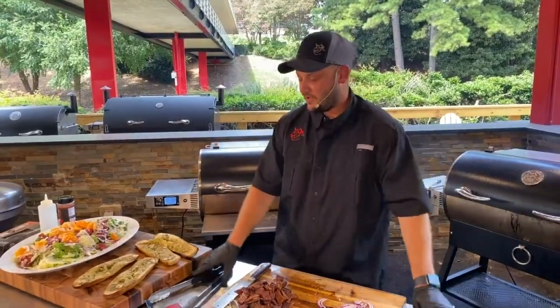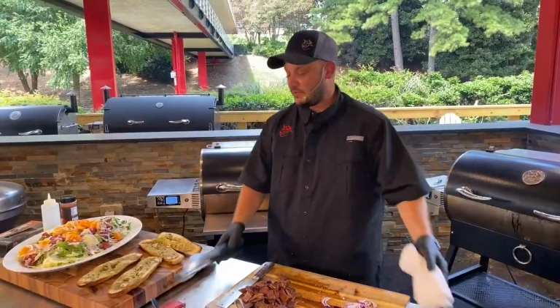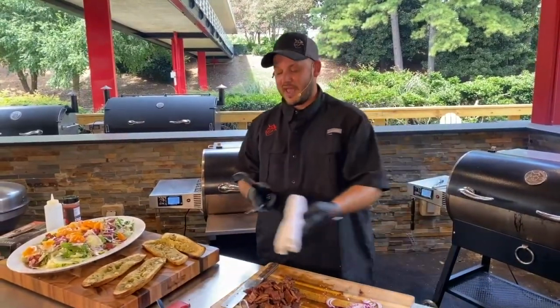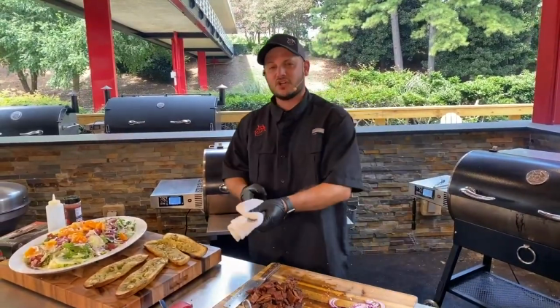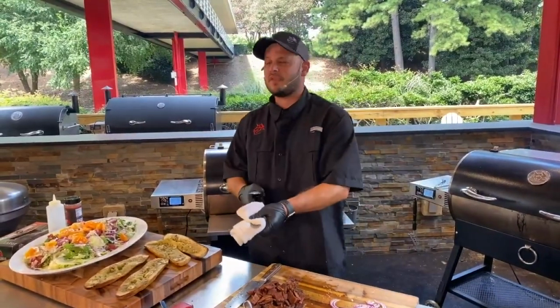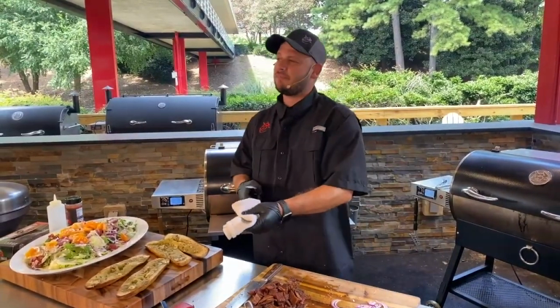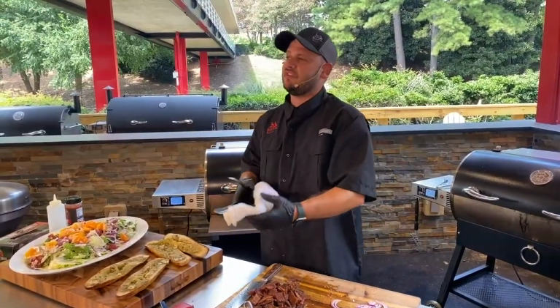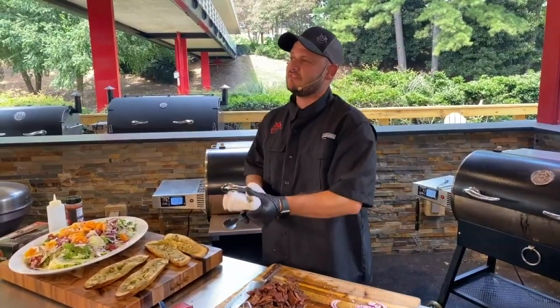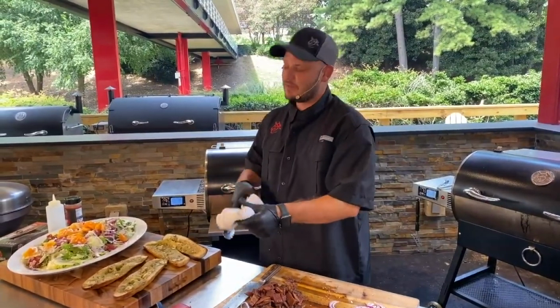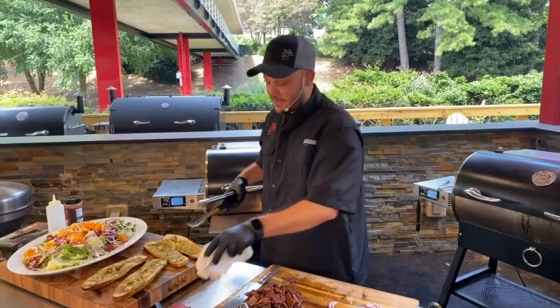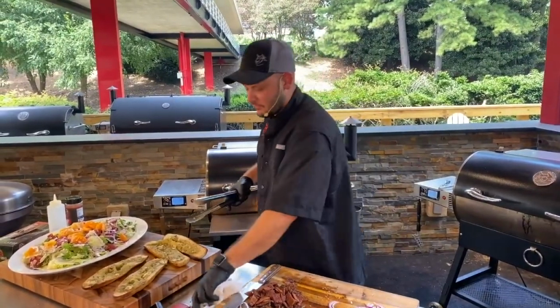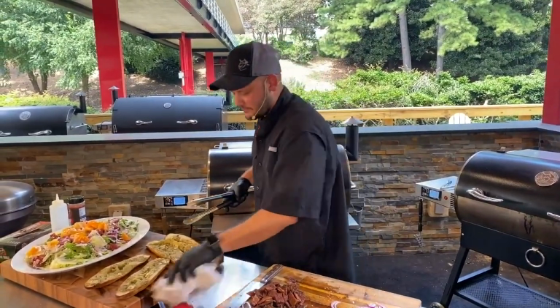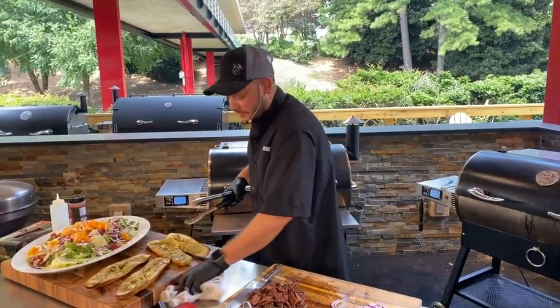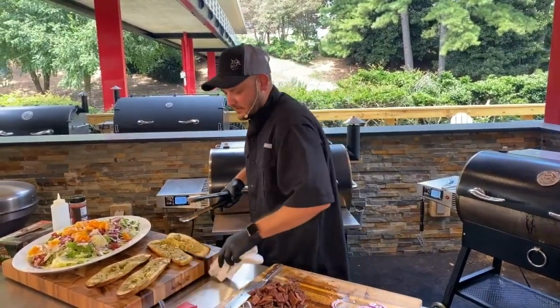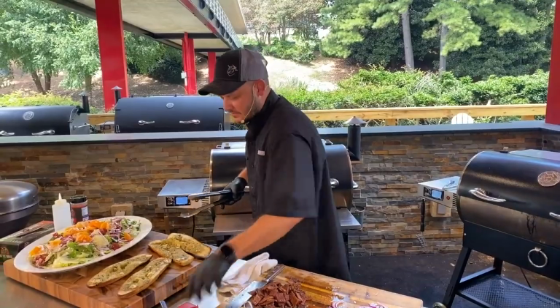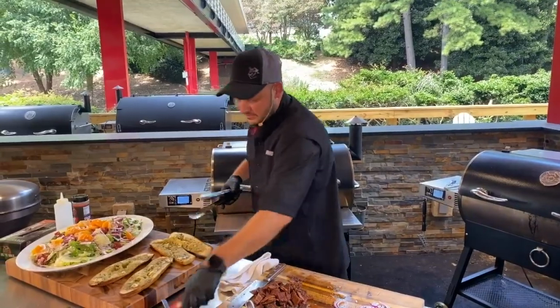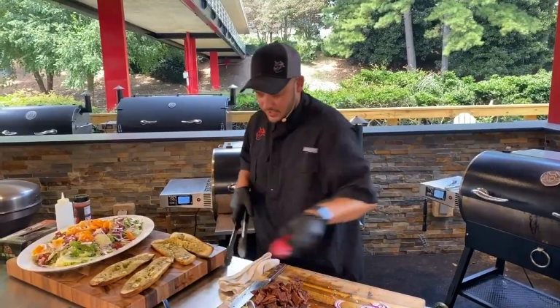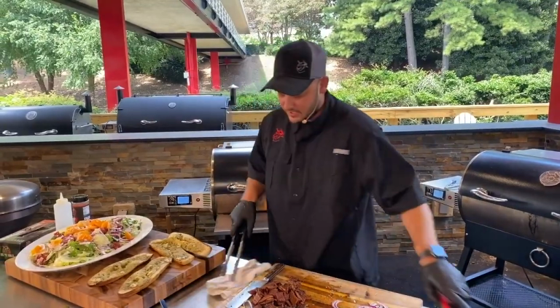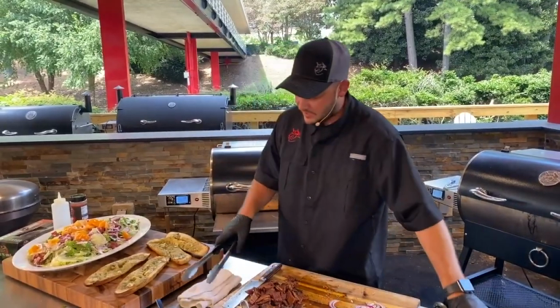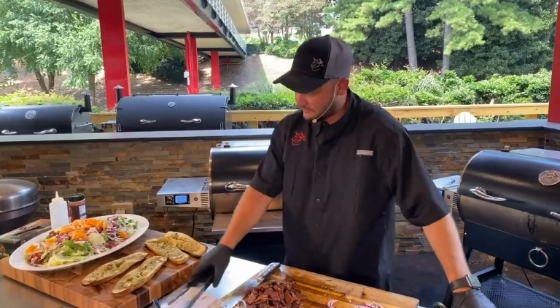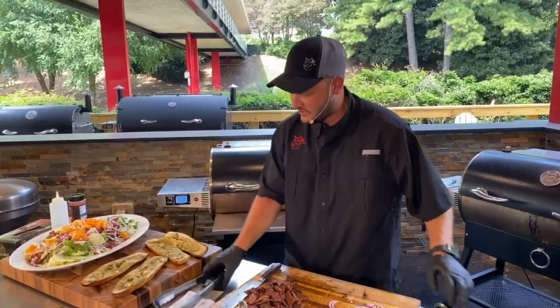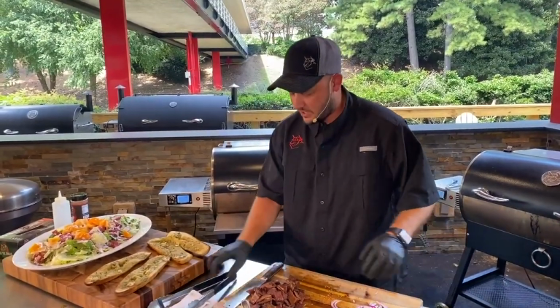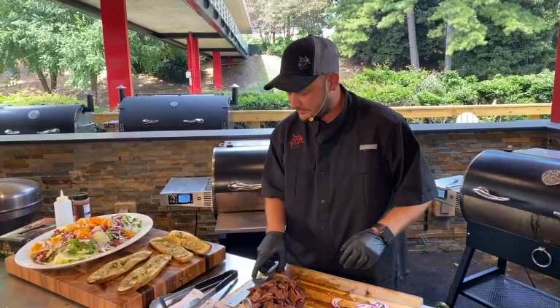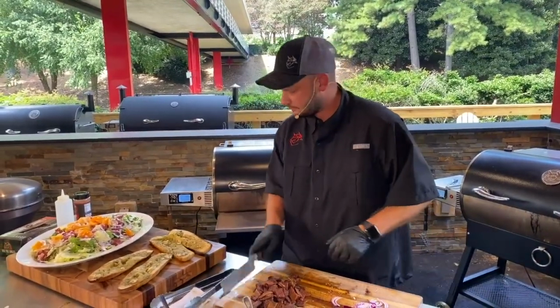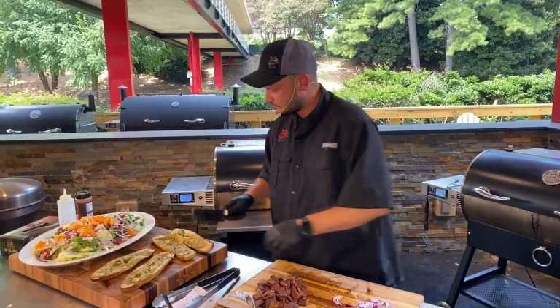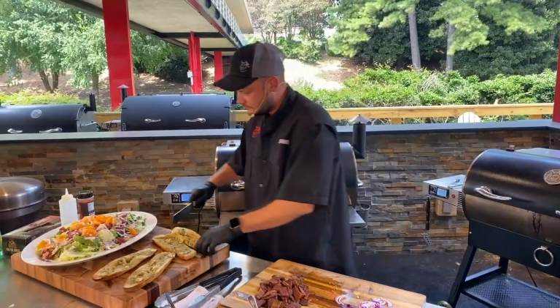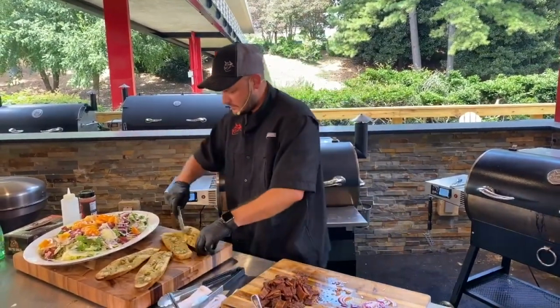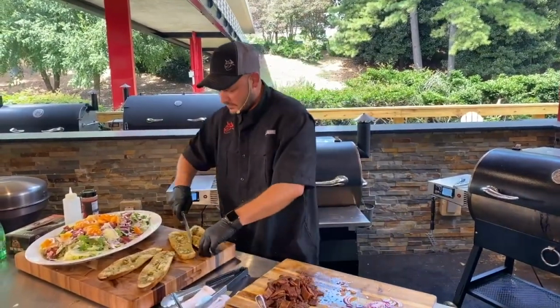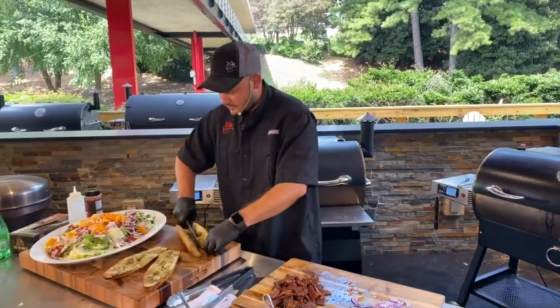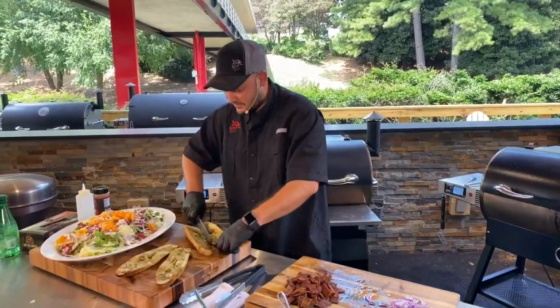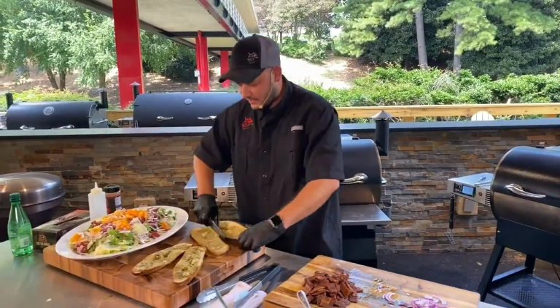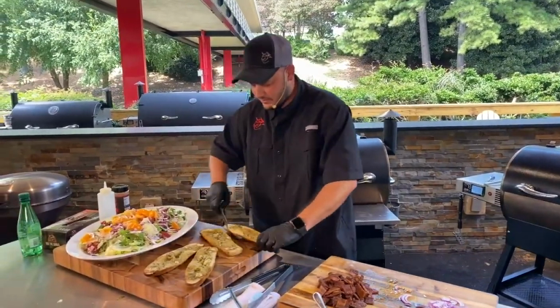I feel like Chef John over here sweating. I did wear a black shirt — probably a bad move today. Let's go ahead and finish up our salad.